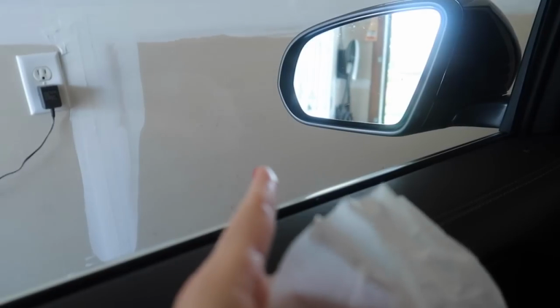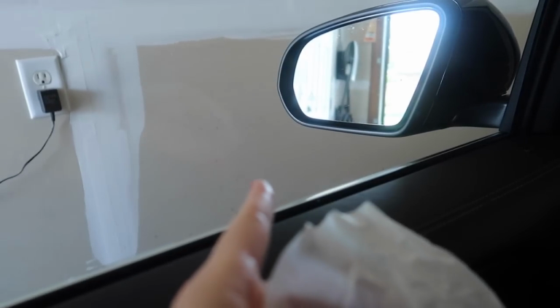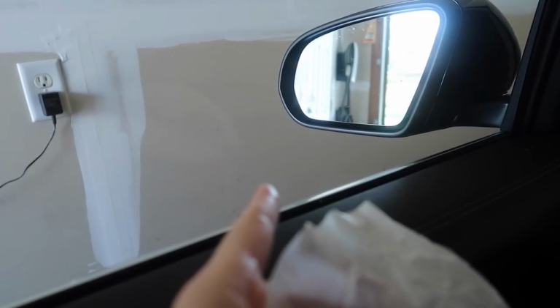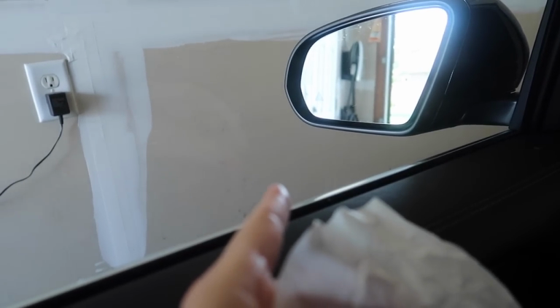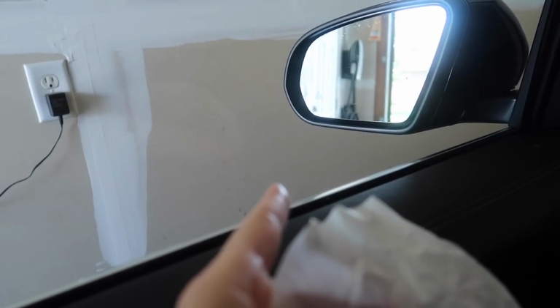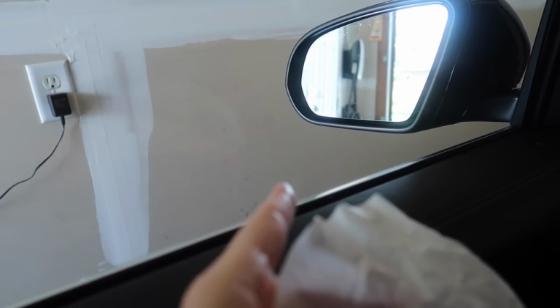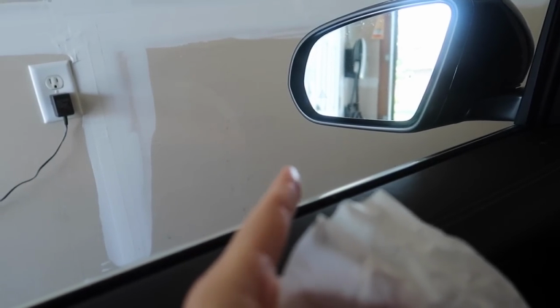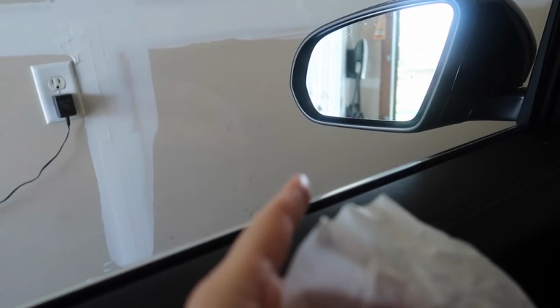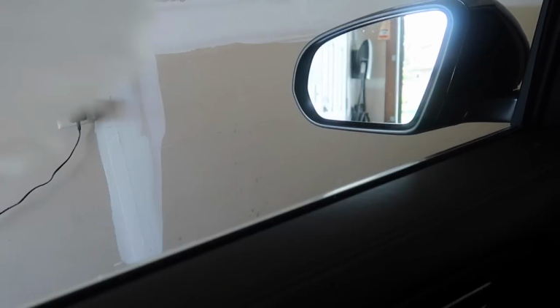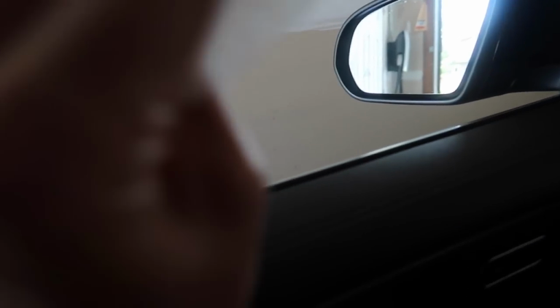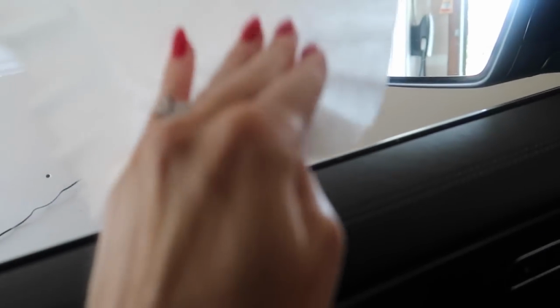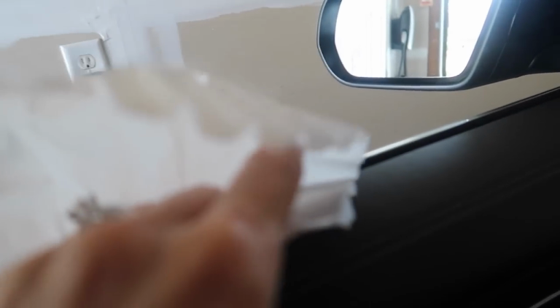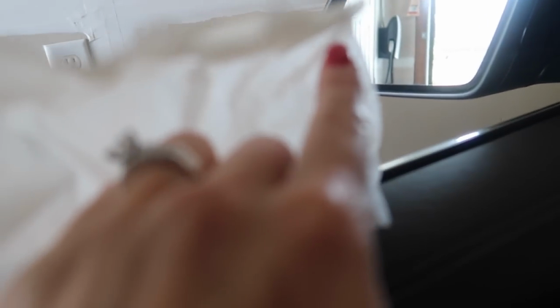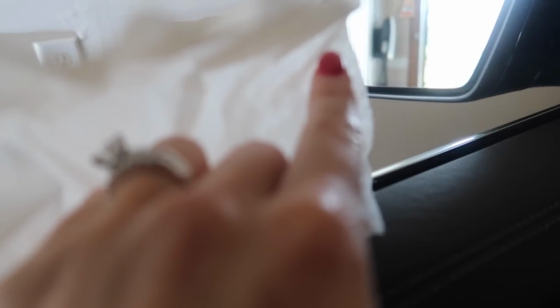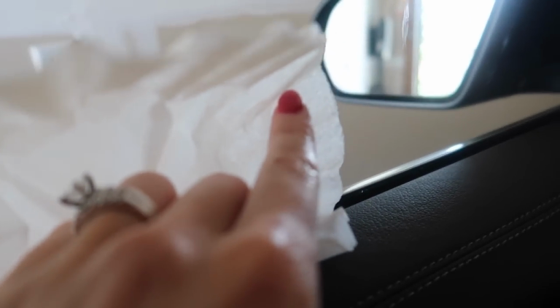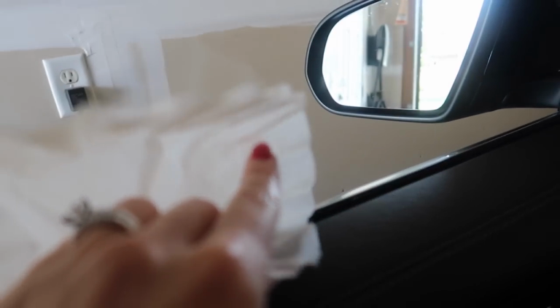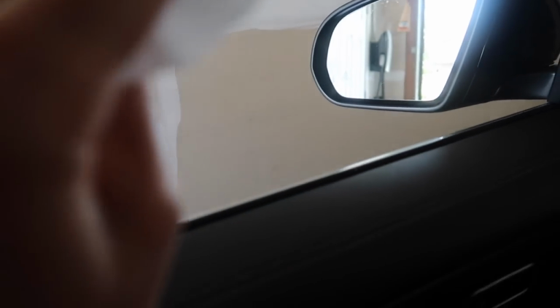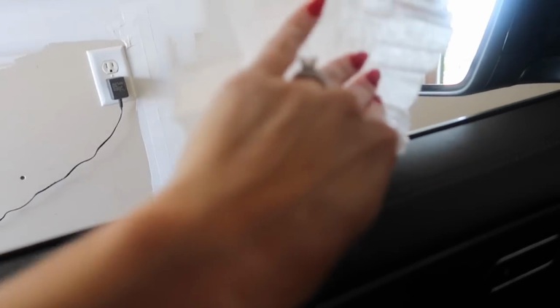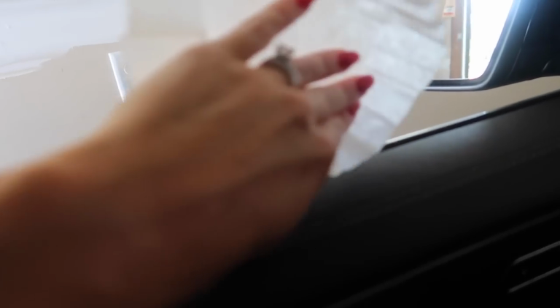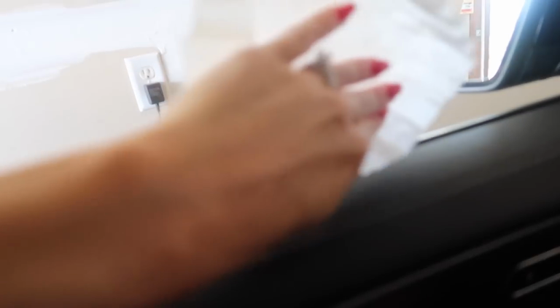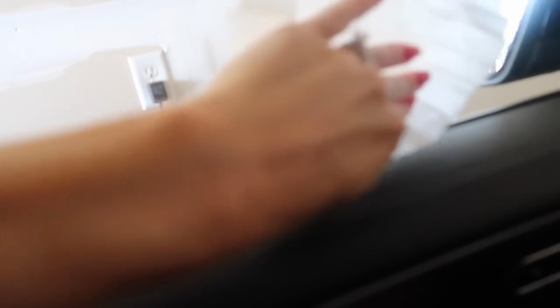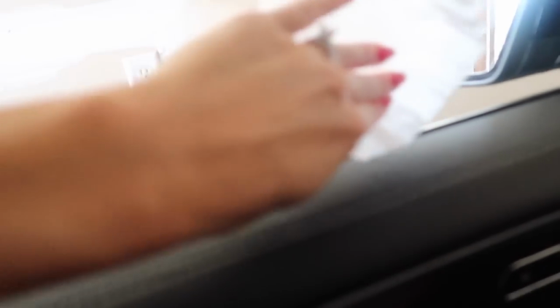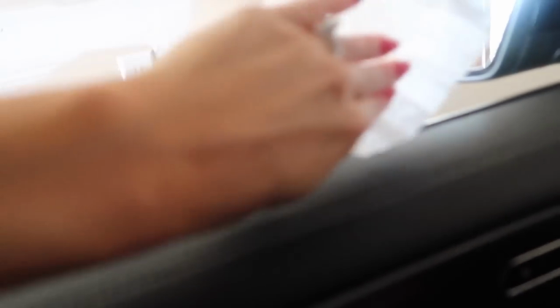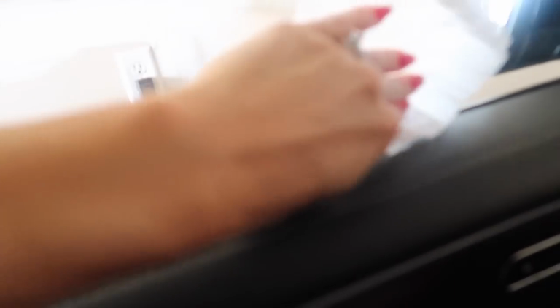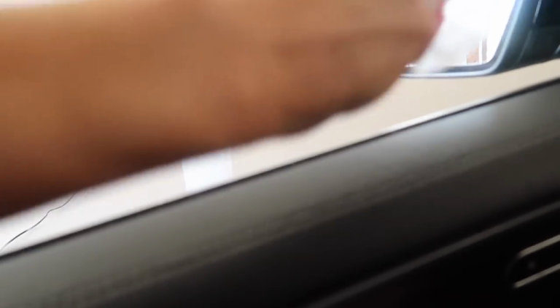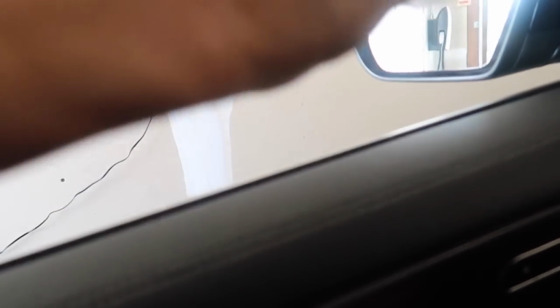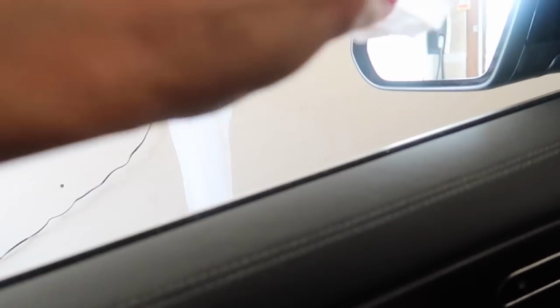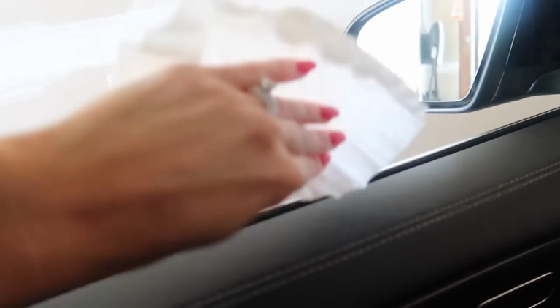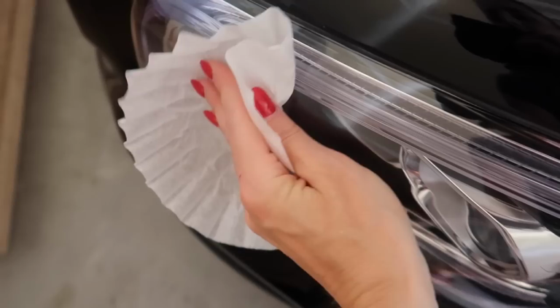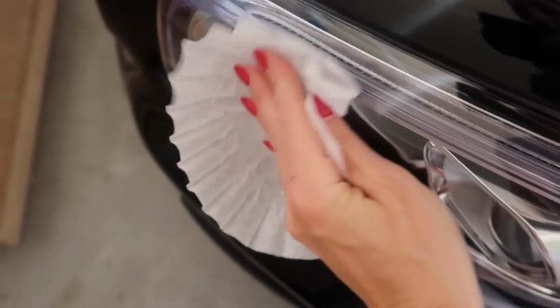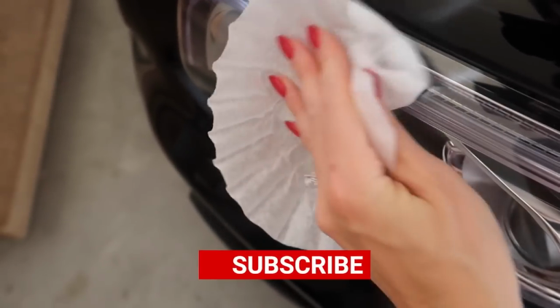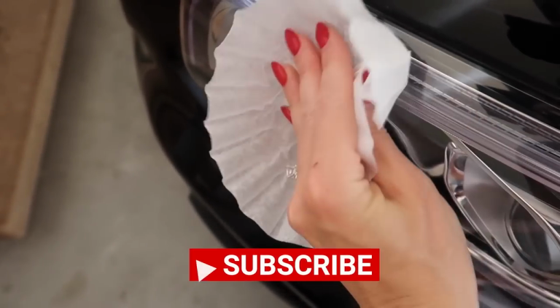This is also great for clearing smudges and bugs off your windows. Can you see that right here — that smudge? Just wipe it away. There you go. Streak-free shine. Get those bugs.